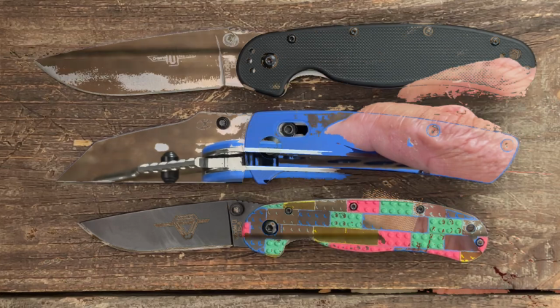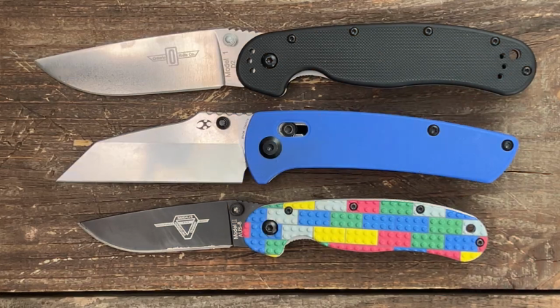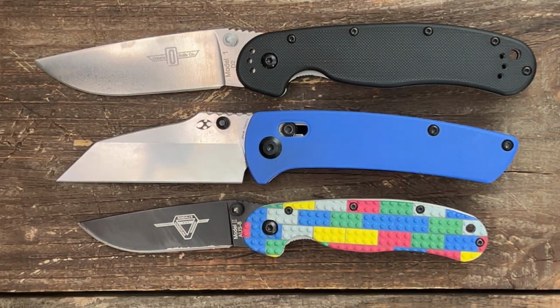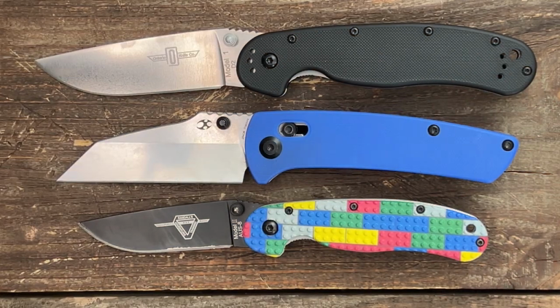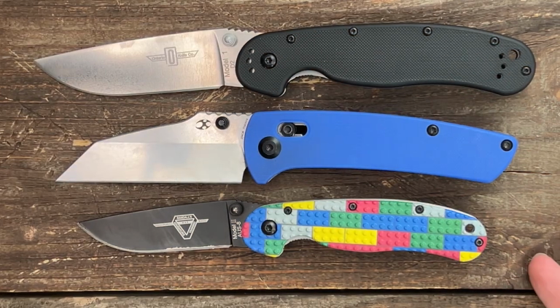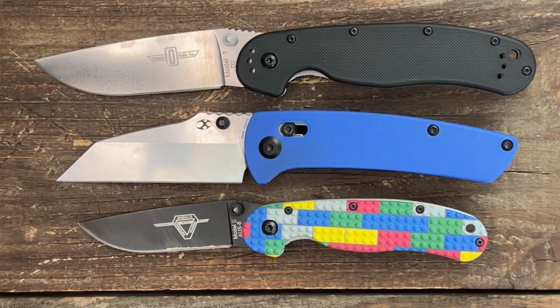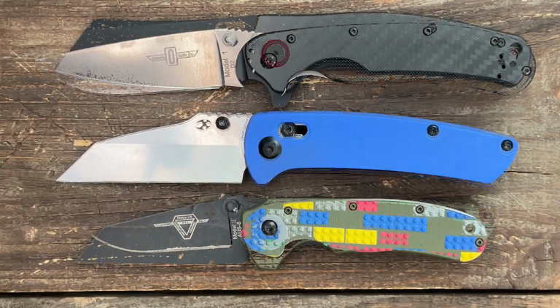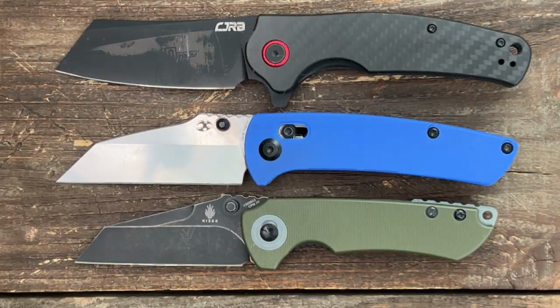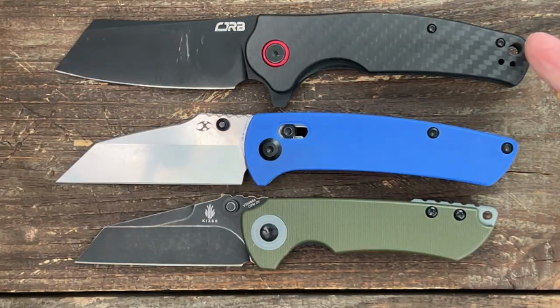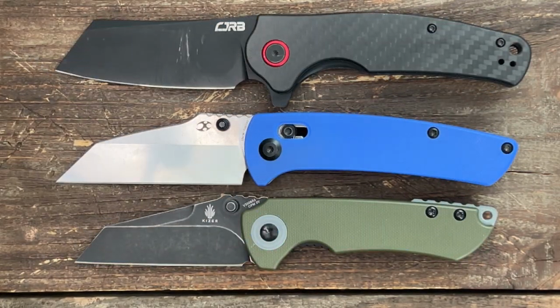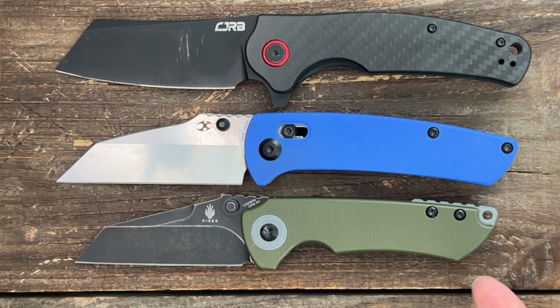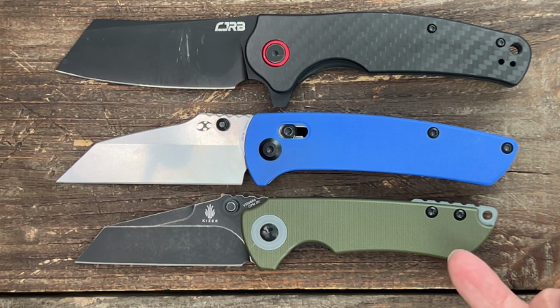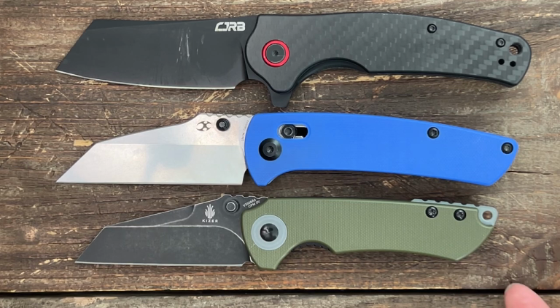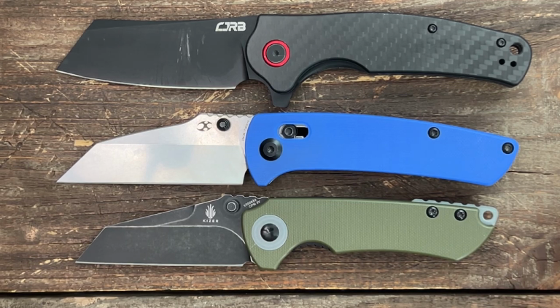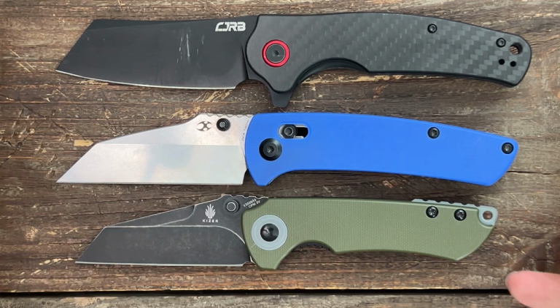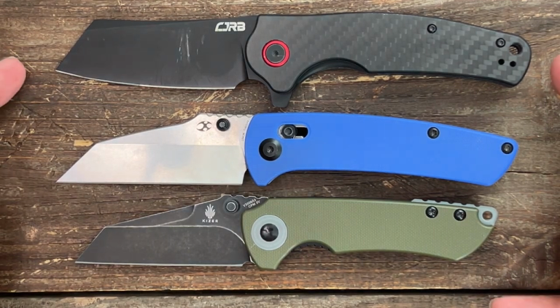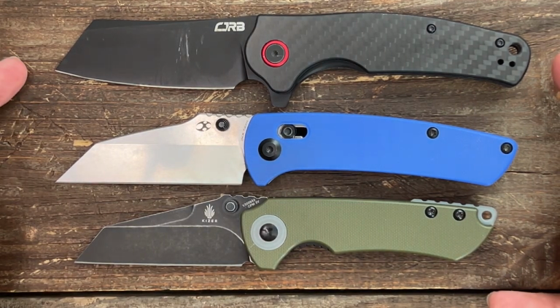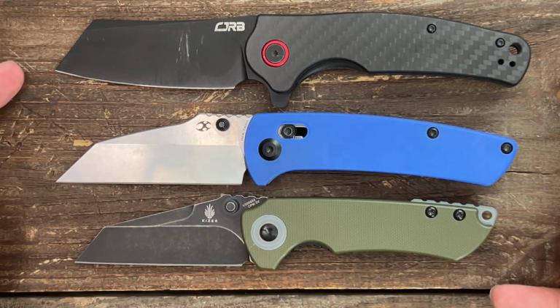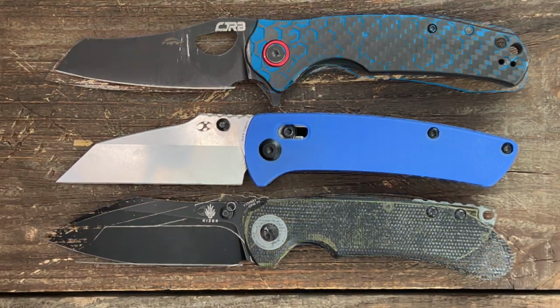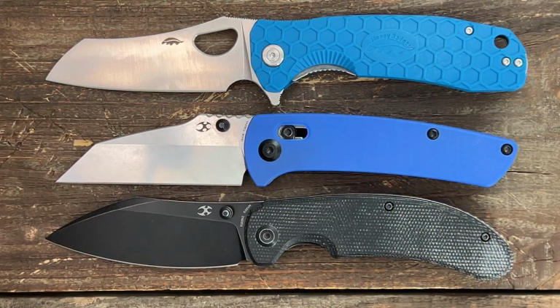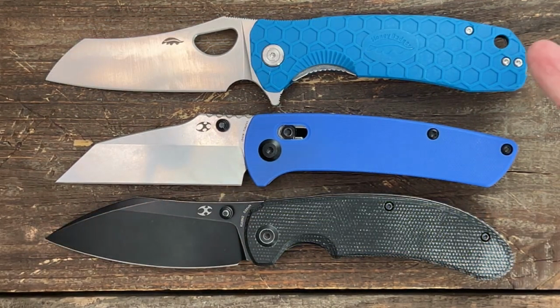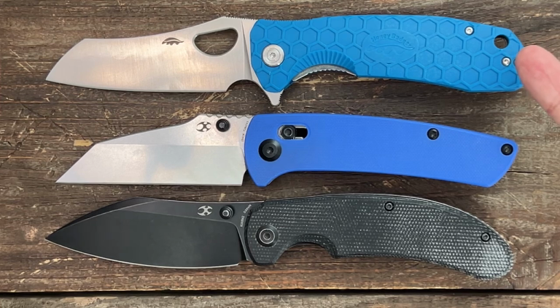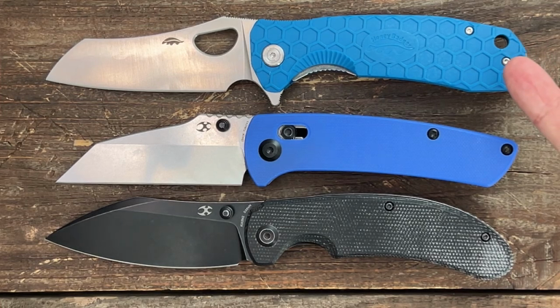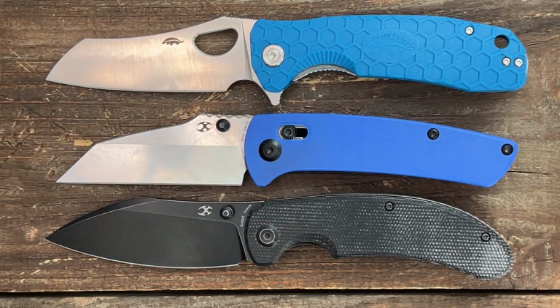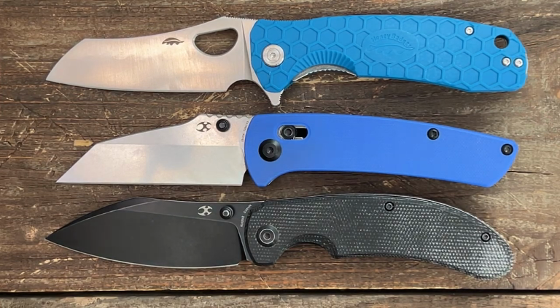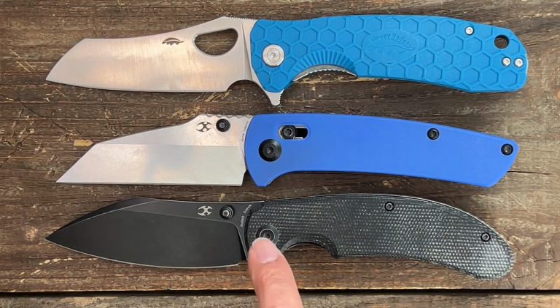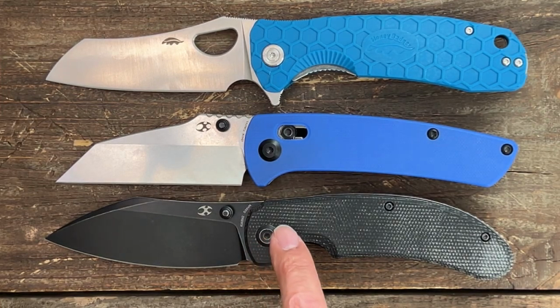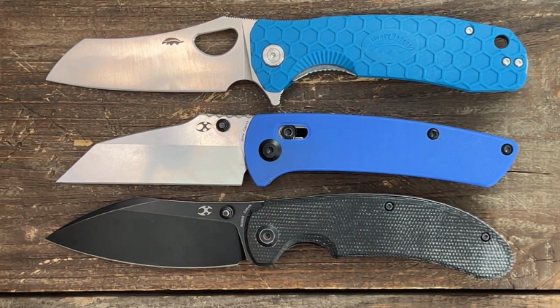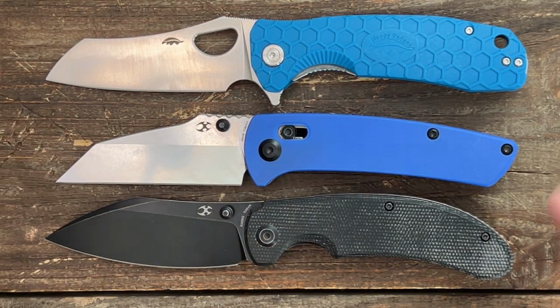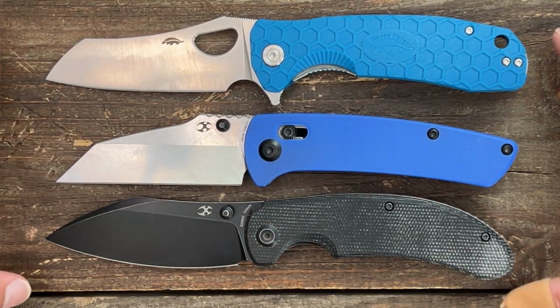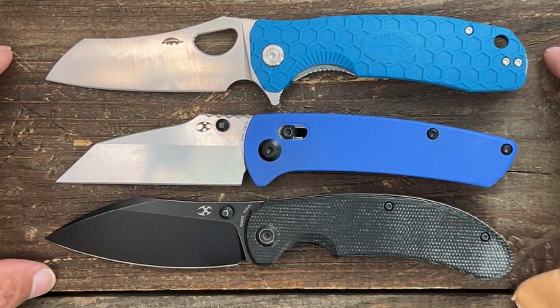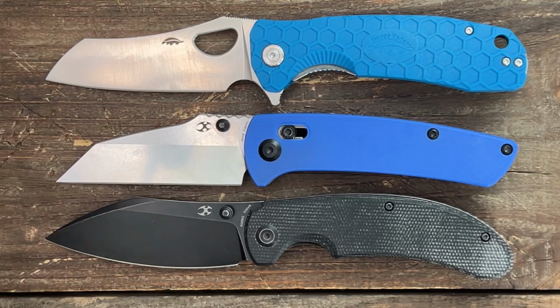For size comparison: first up is the Ontario Rat Model 1 and 2, then the CJRB Krog and the Kizer Critical Mini — it's about the same size as the Krog. Finally, the Western Active Large Honey Badger and the Concept Main Street — both excellent size references.